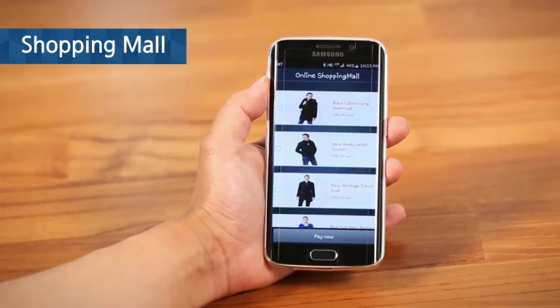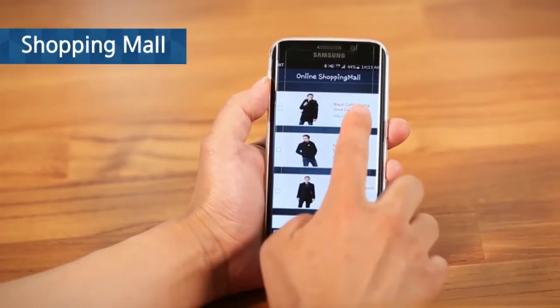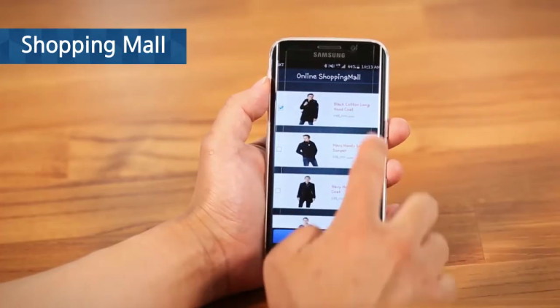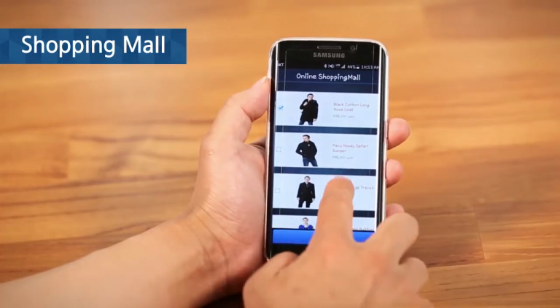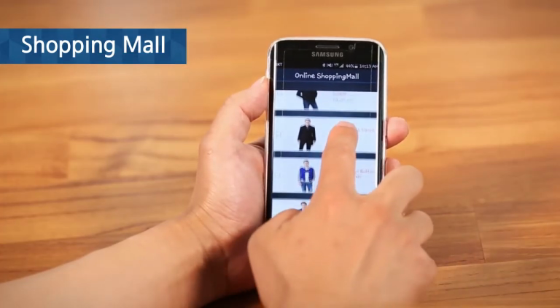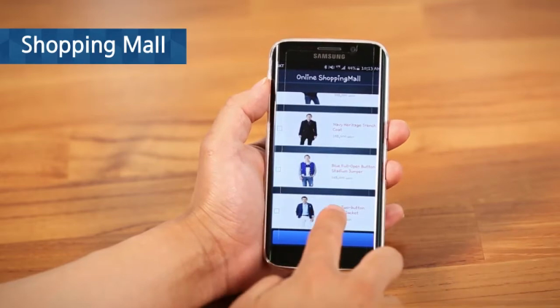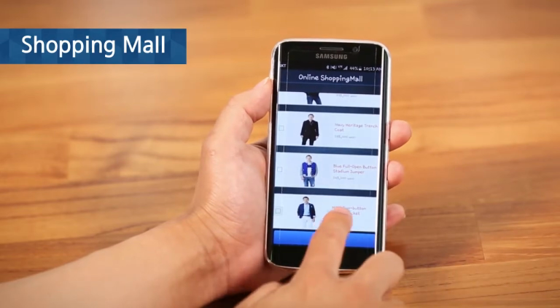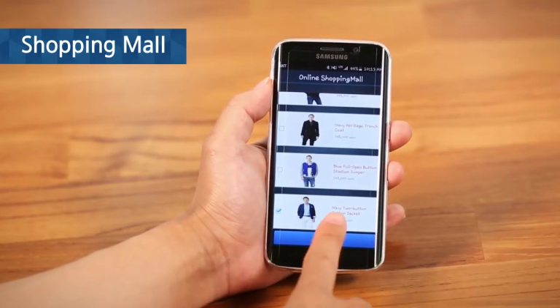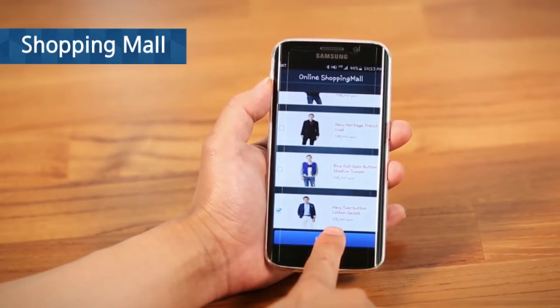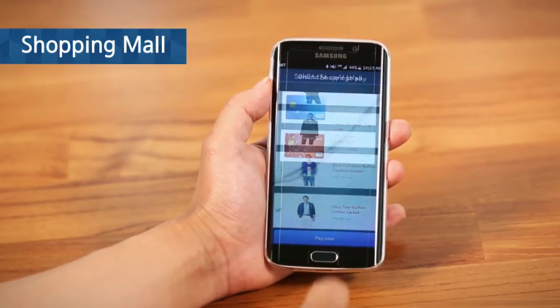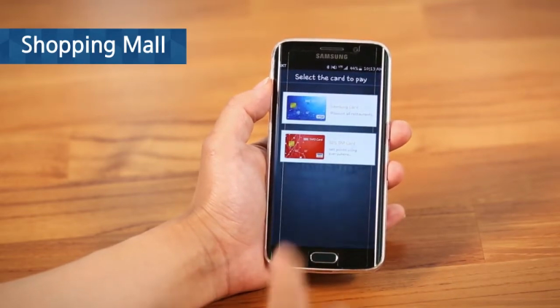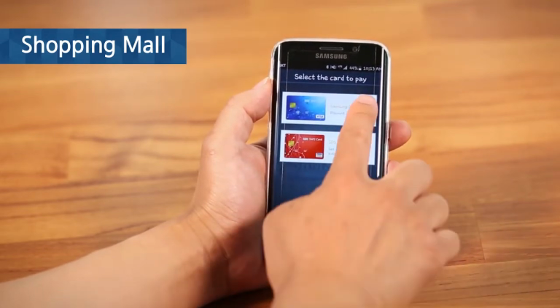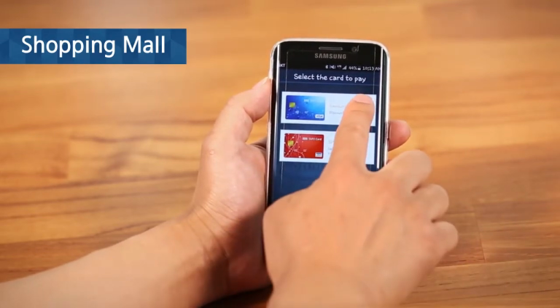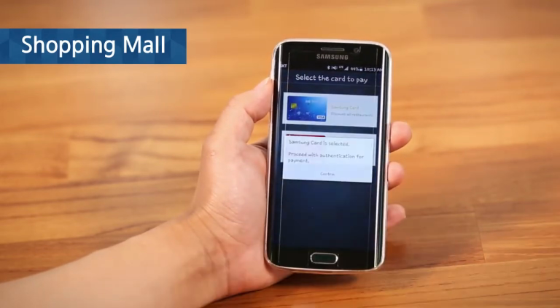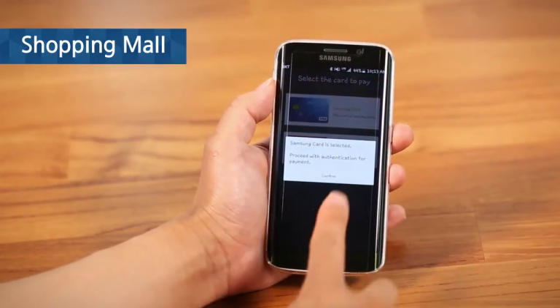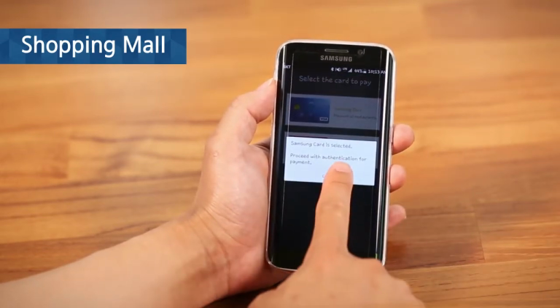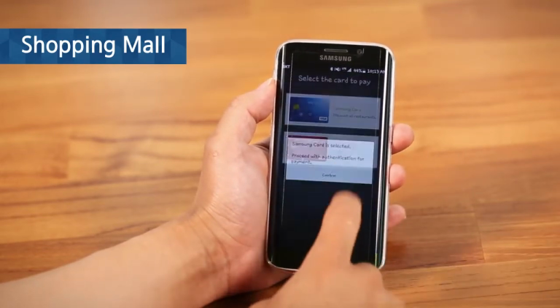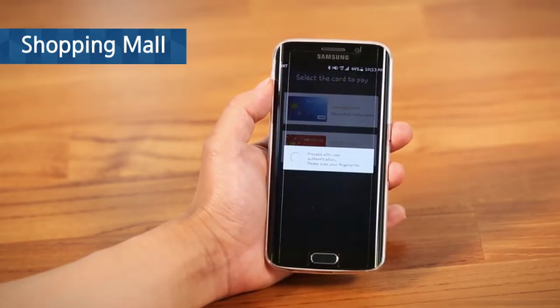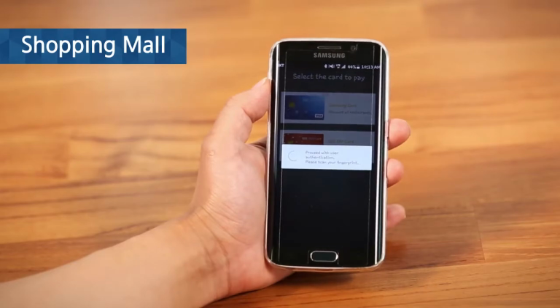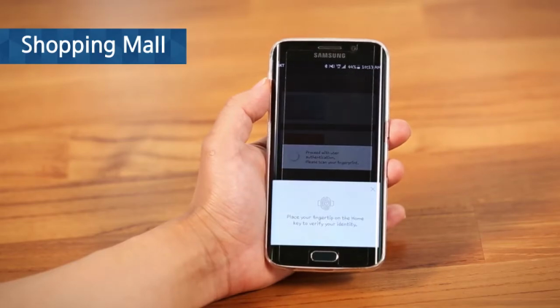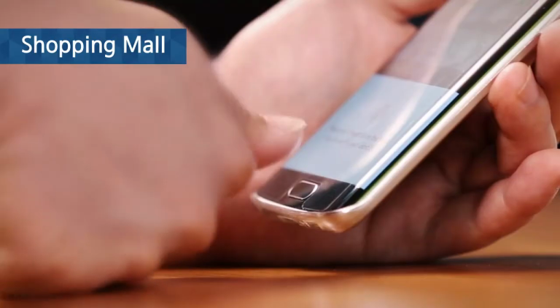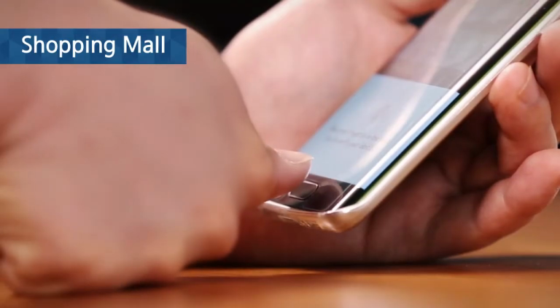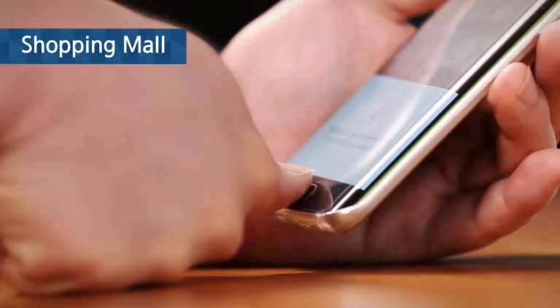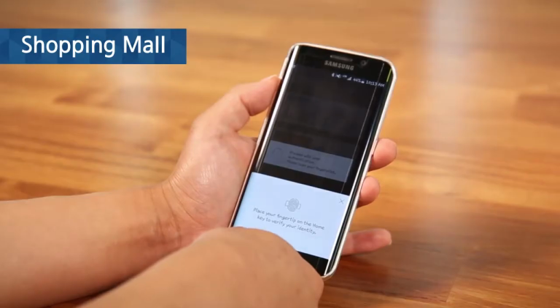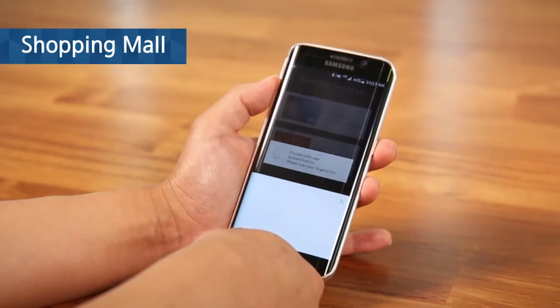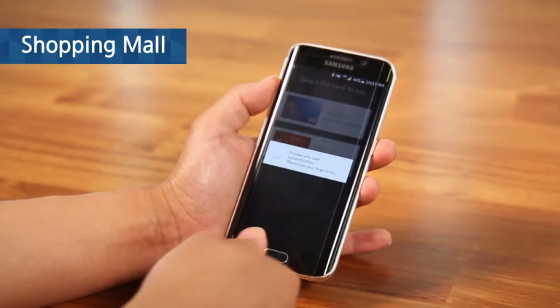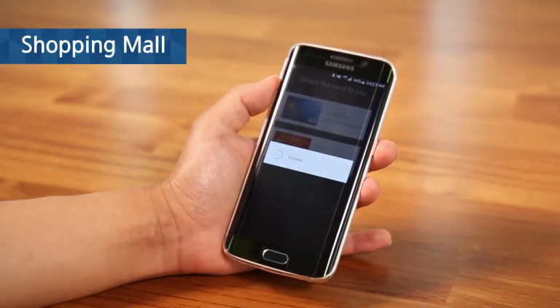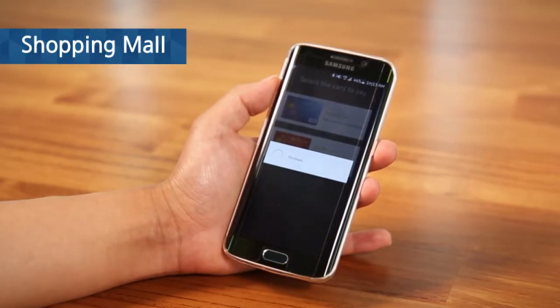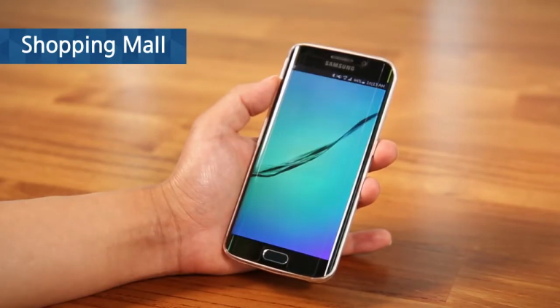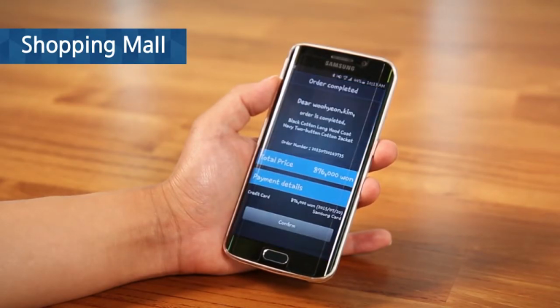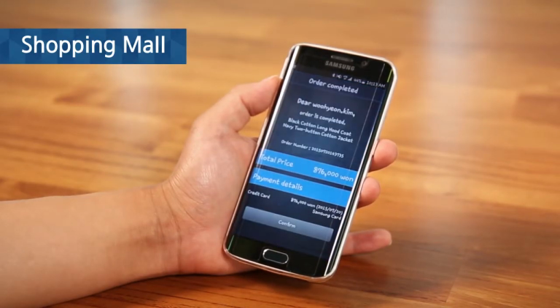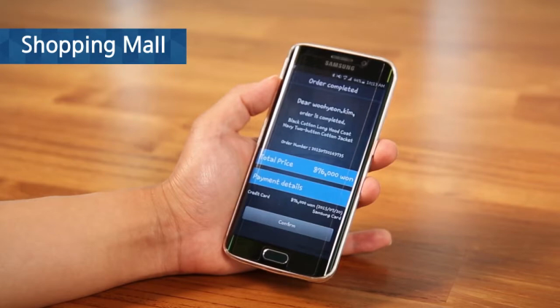Select items you want to purchase, choose a credit card, and authenticate your fingerprint. Then your purchase is done.